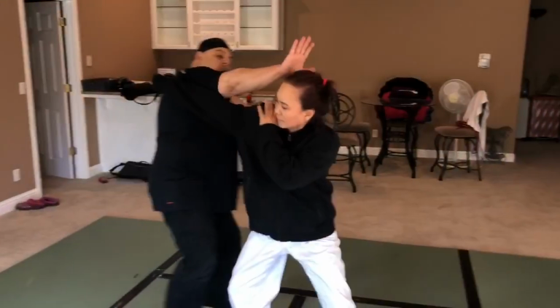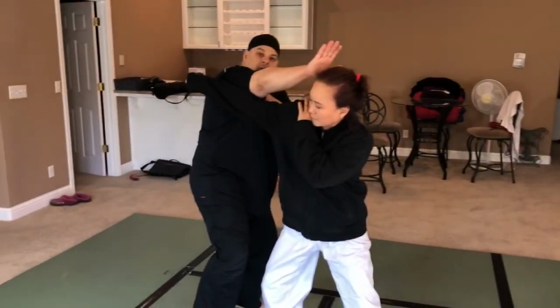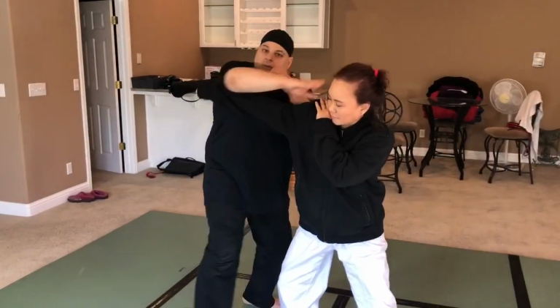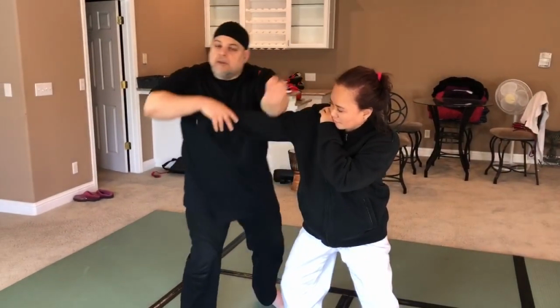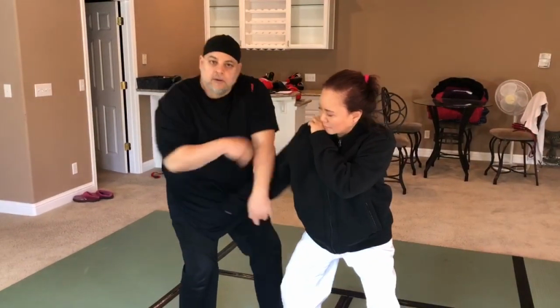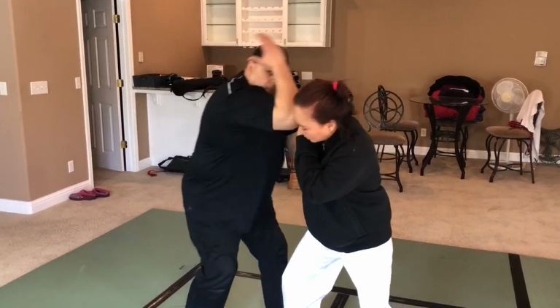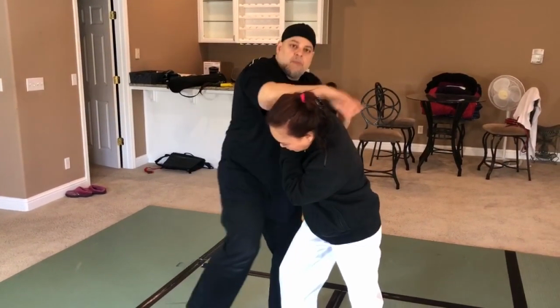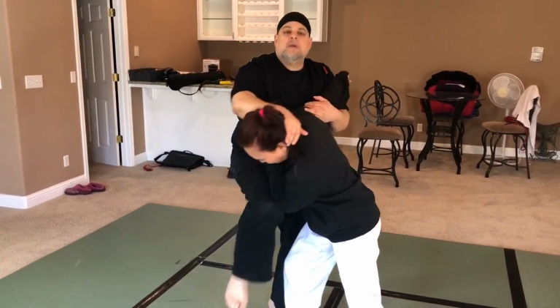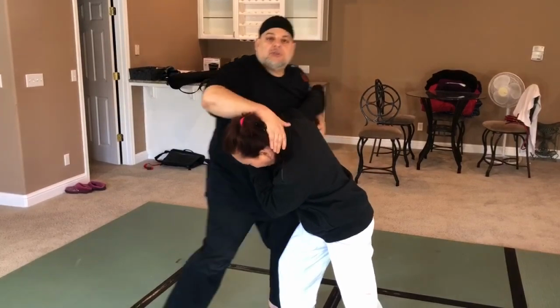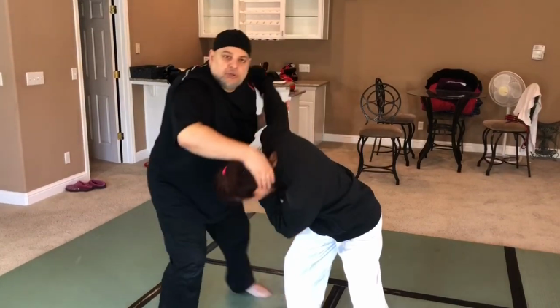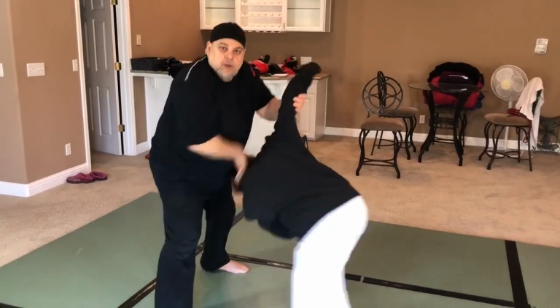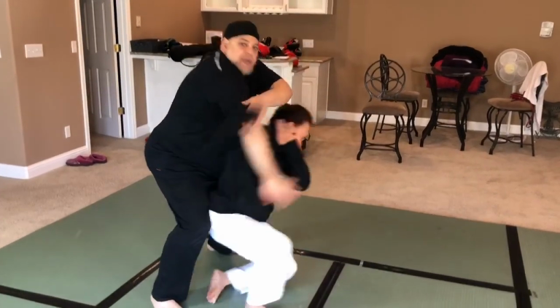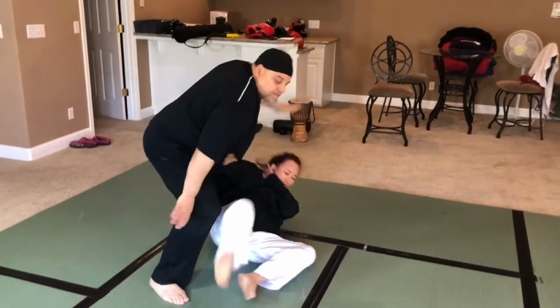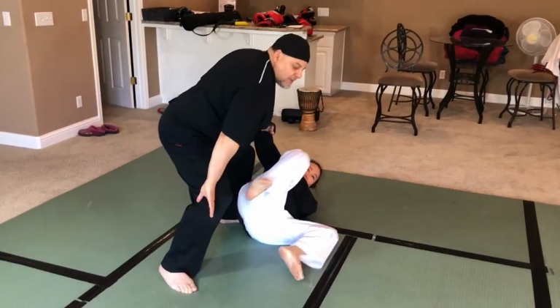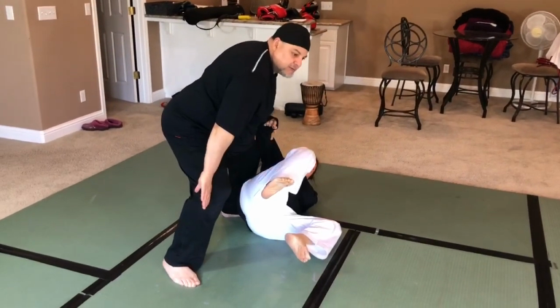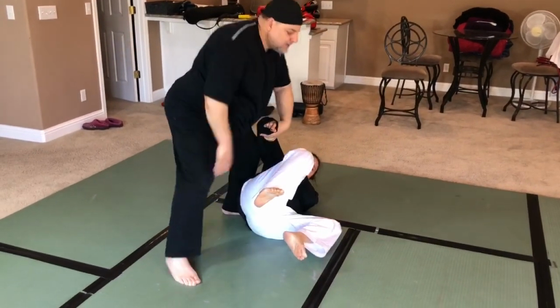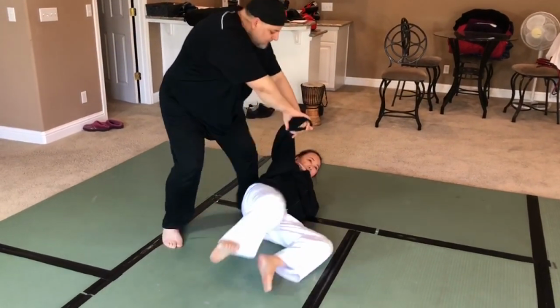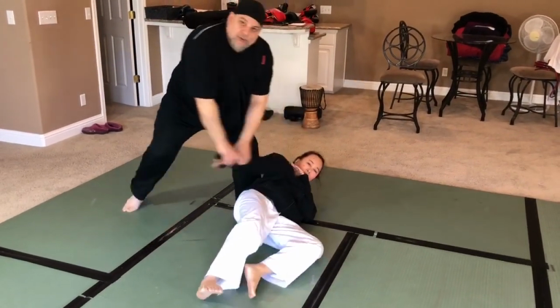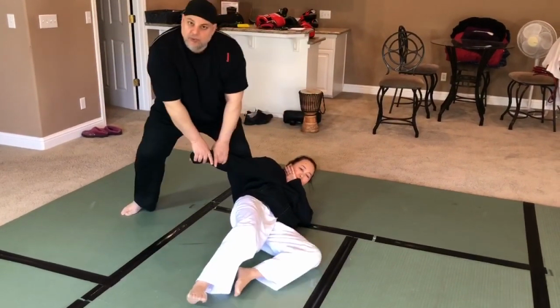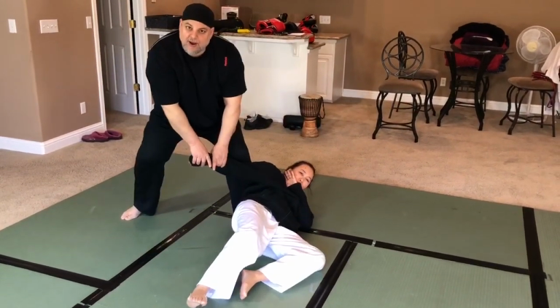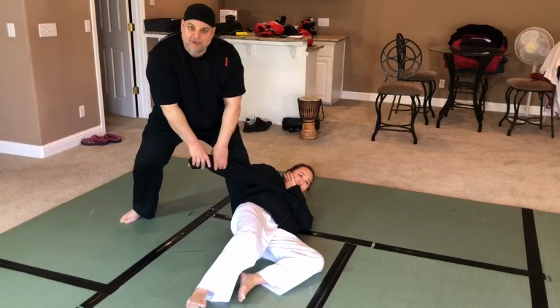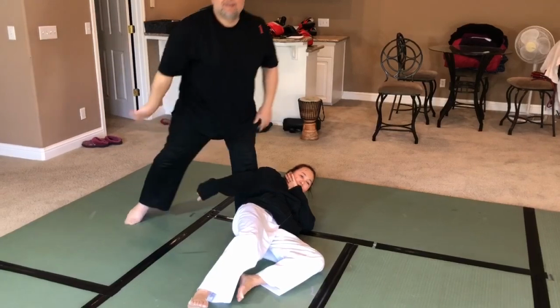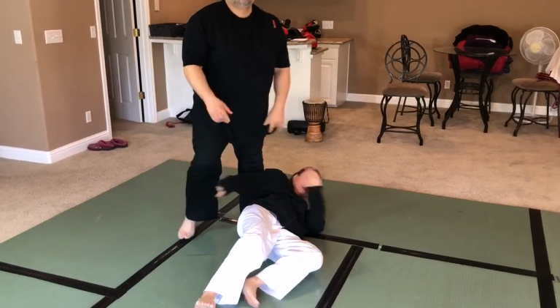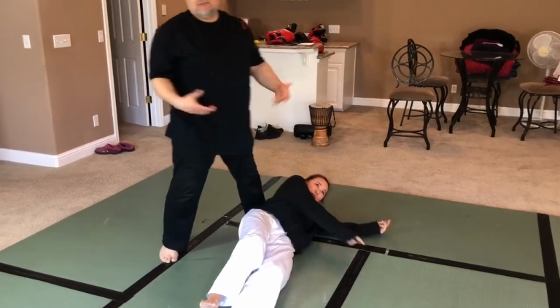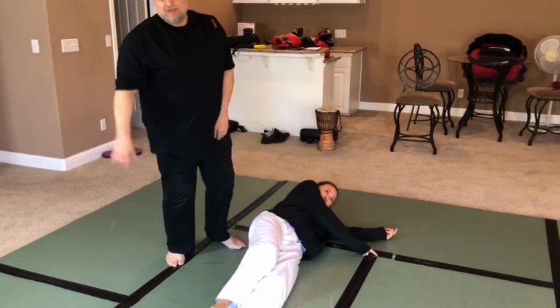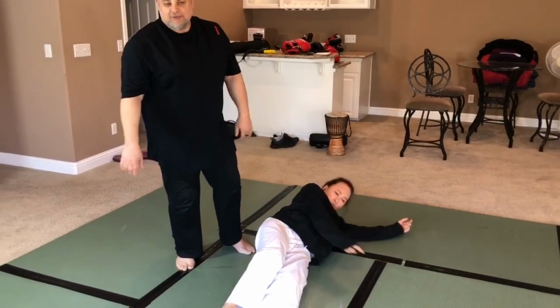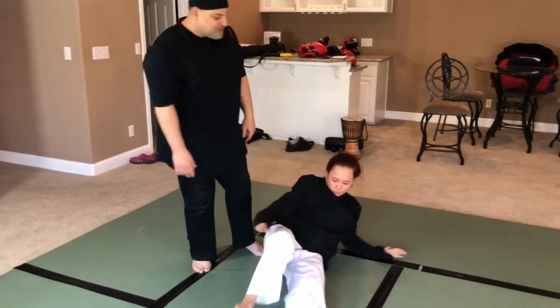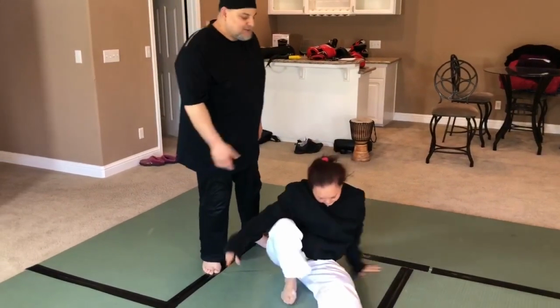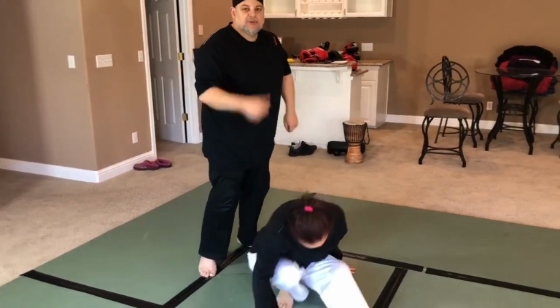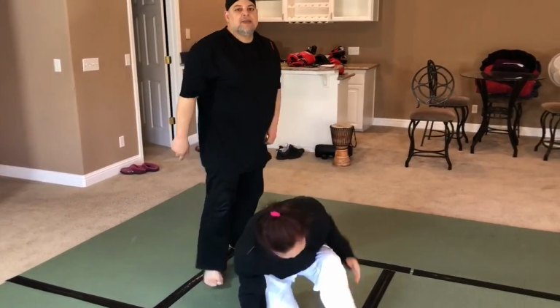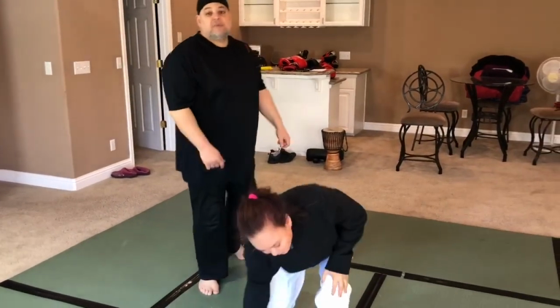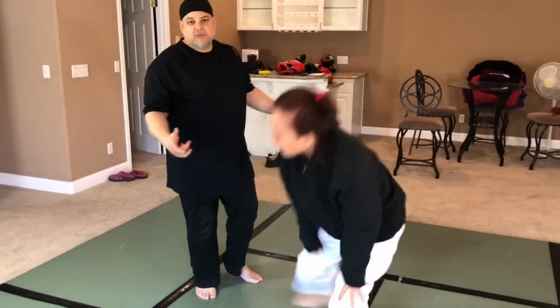So I'm here, here, boom. As she starts to go, I wrap that. I missed it. If you miss it, you just go for something else, right? You have to be fast with it.